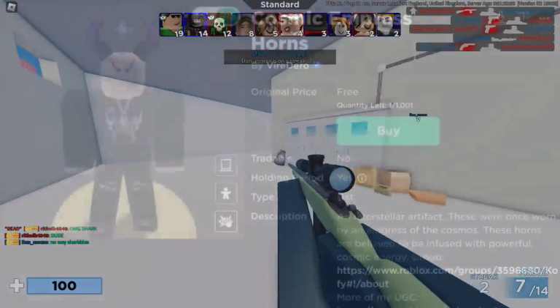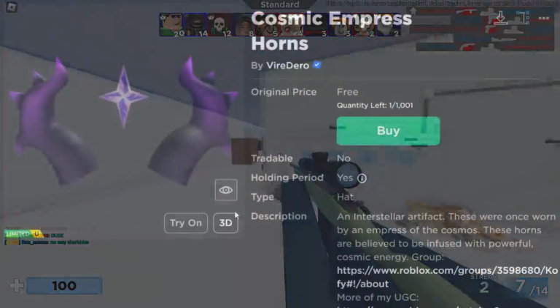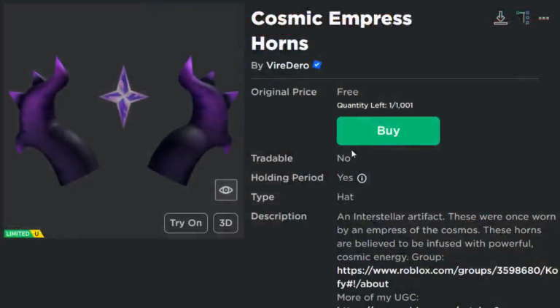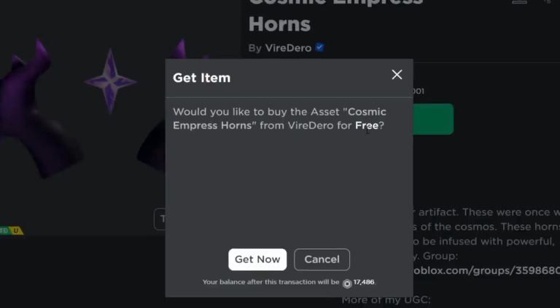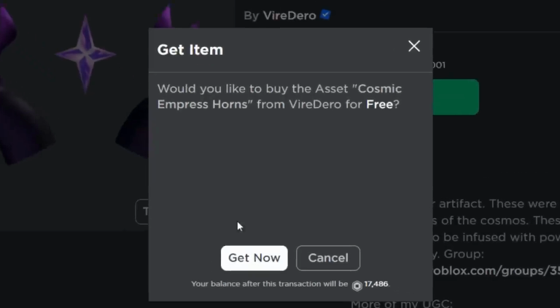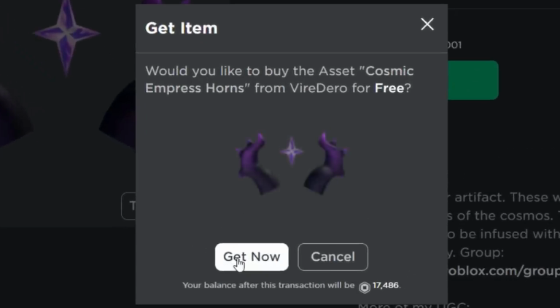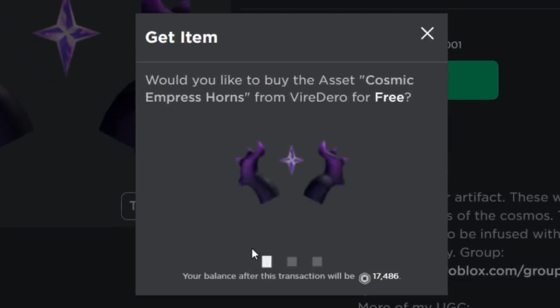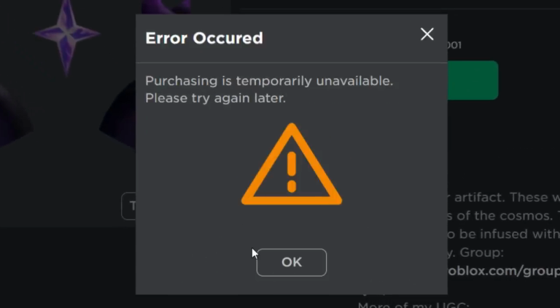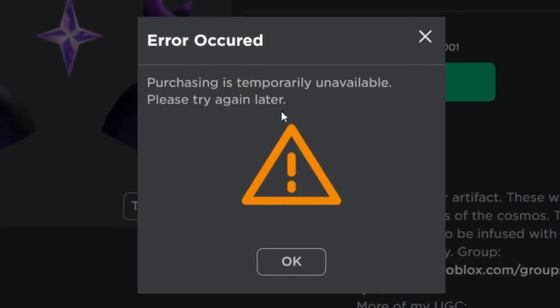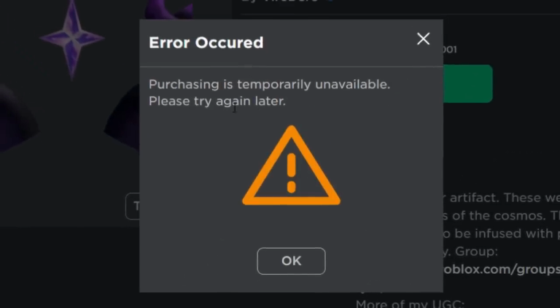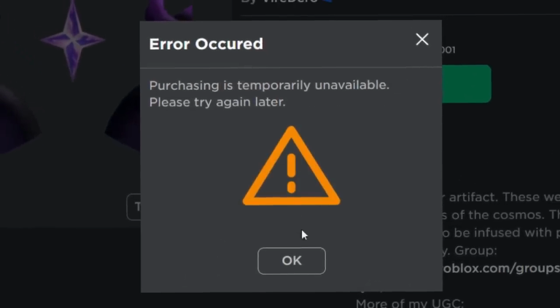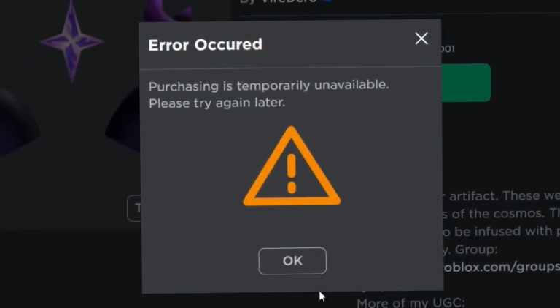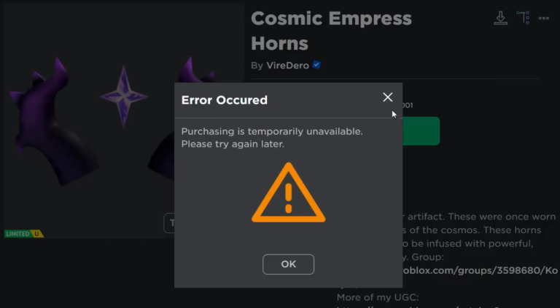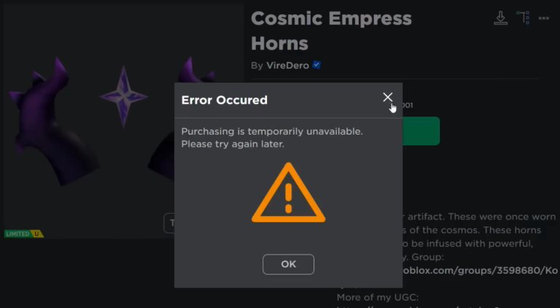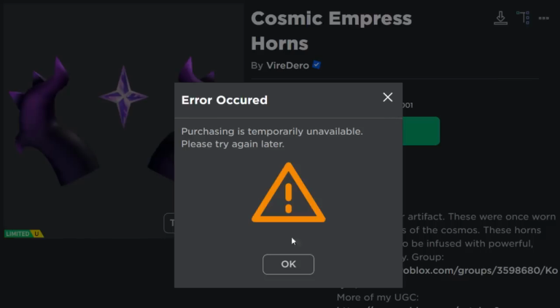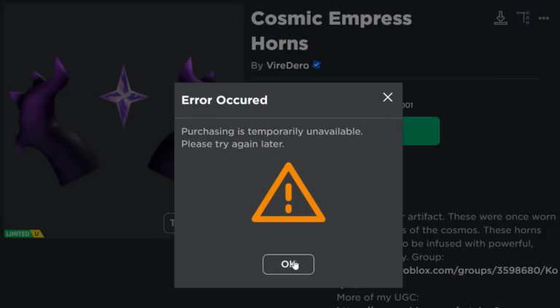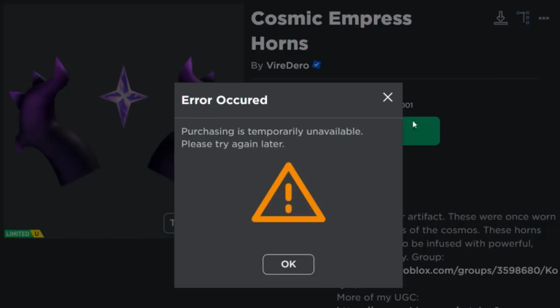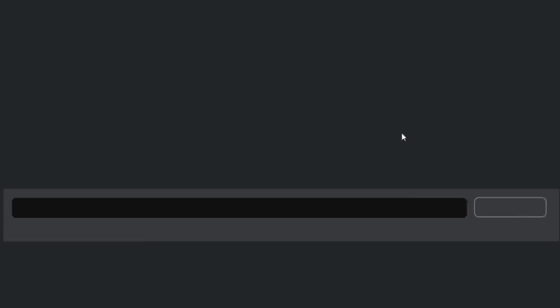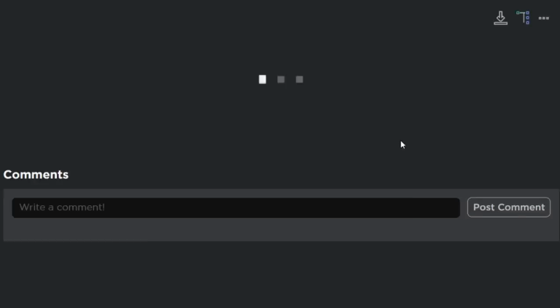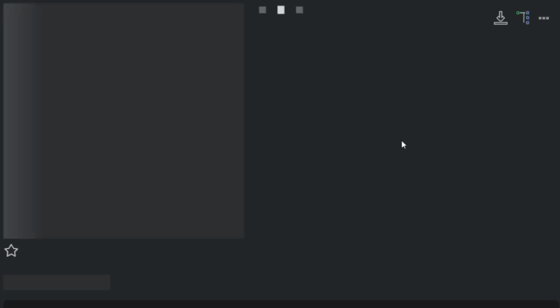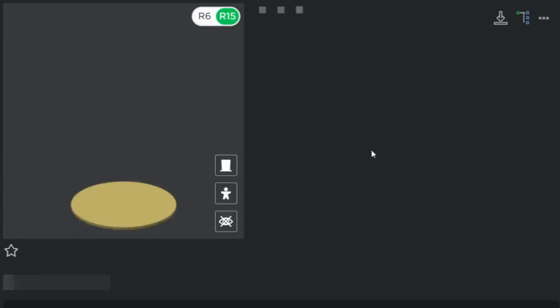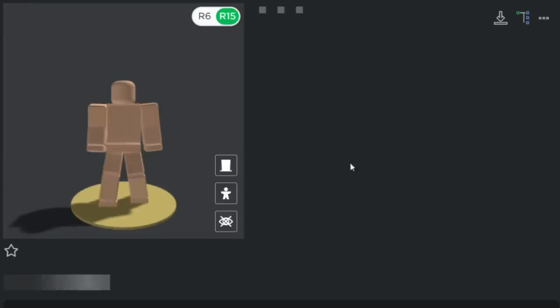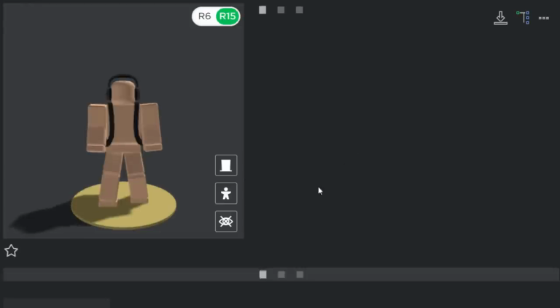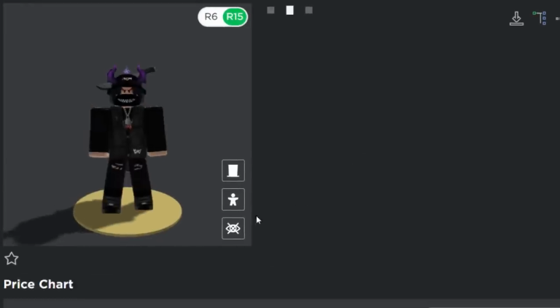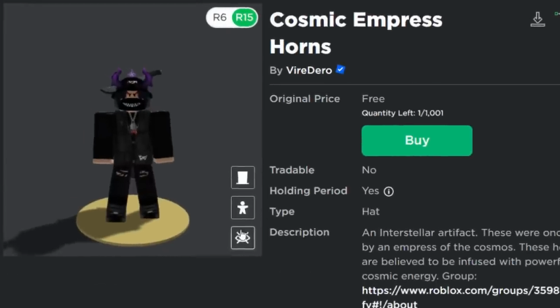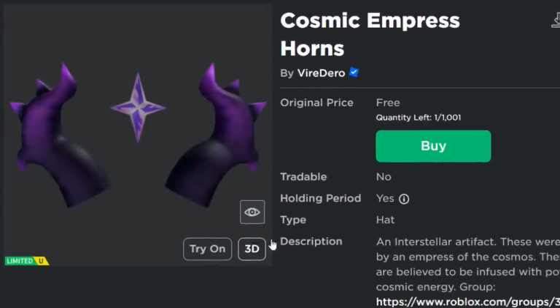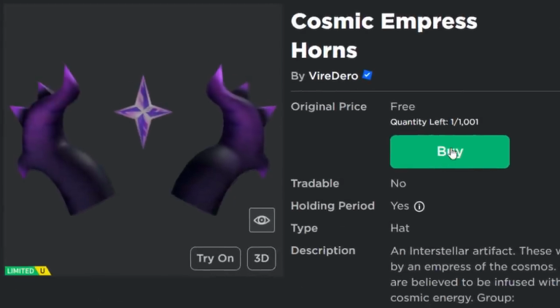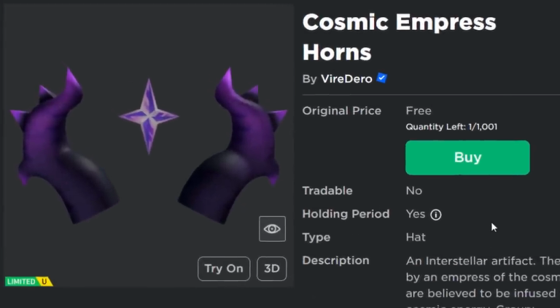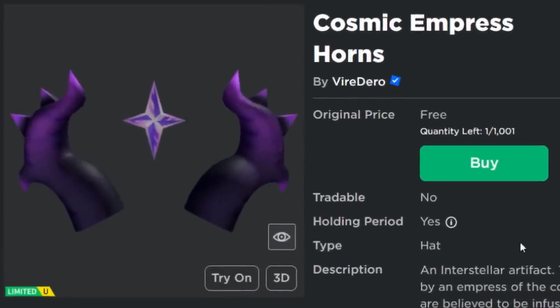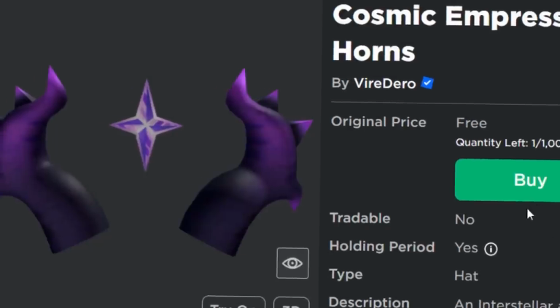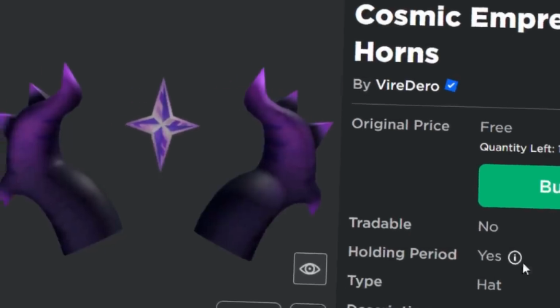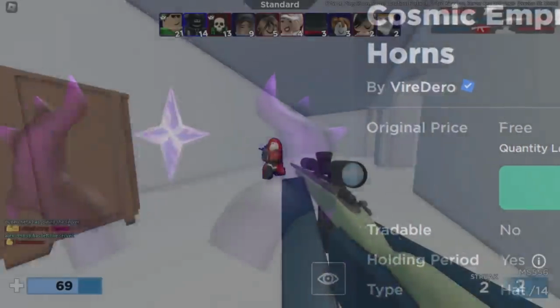I was trying to get a free UGC limited earlier today and I don't know what happened to it. It says it's still on sale — there were only a thousand available, so it's probably gone by now. Did Roblox fix it? No, it's still broken. Oh dear, what a mess.